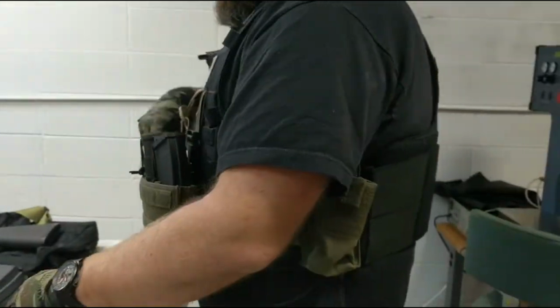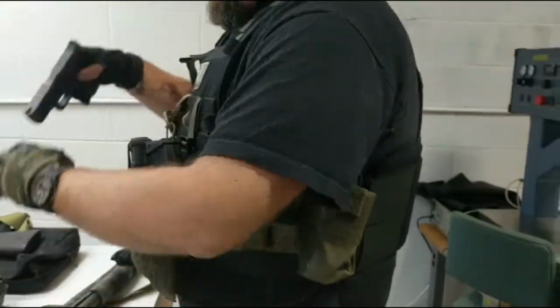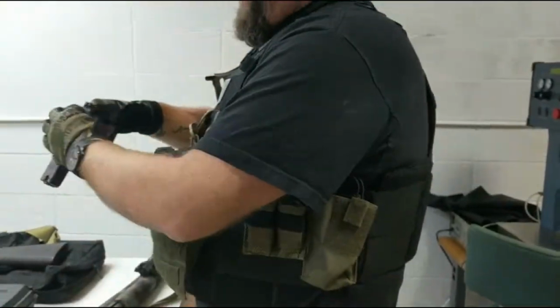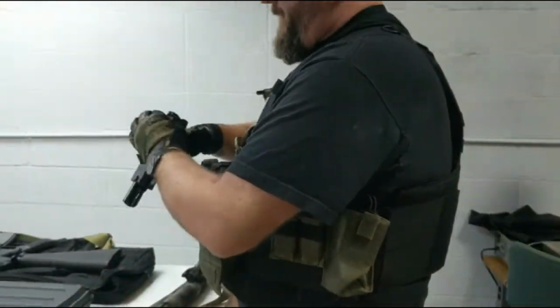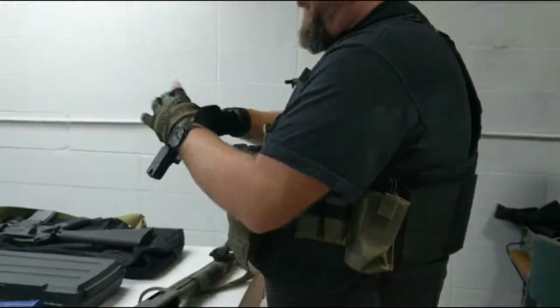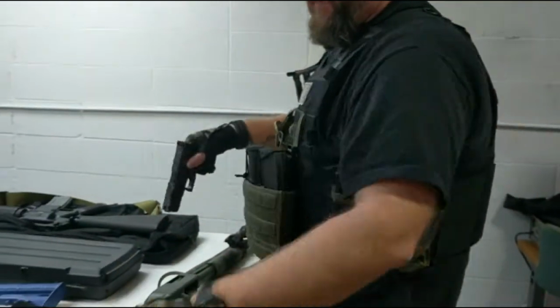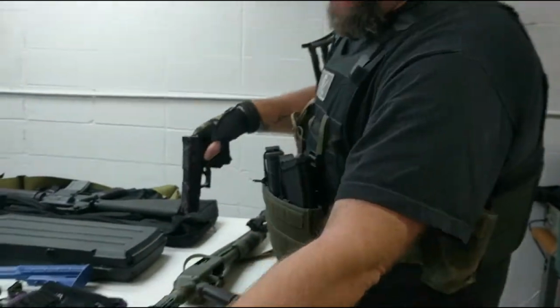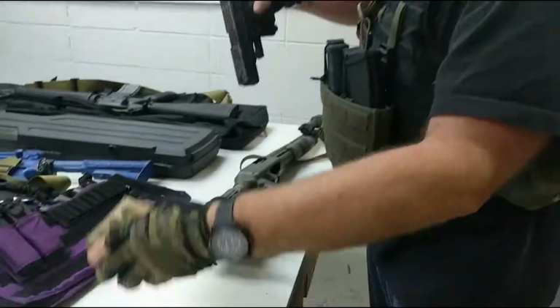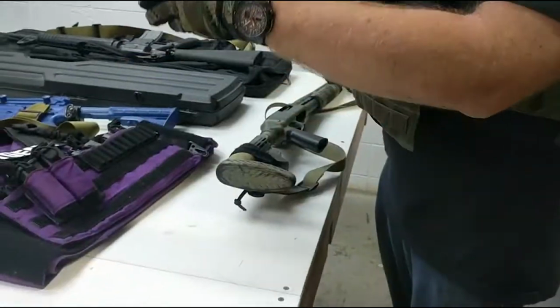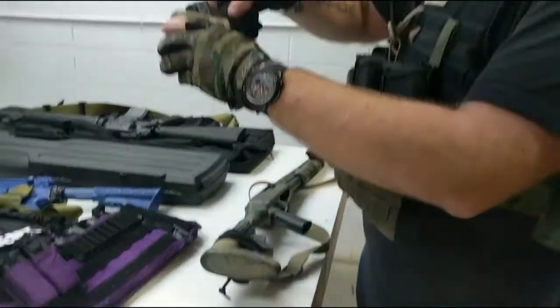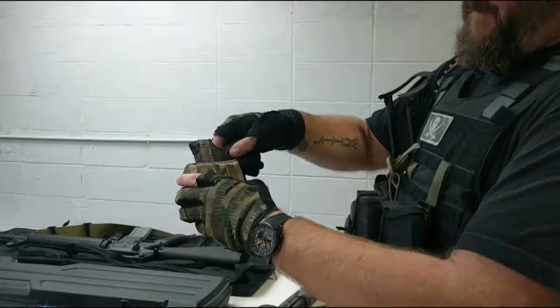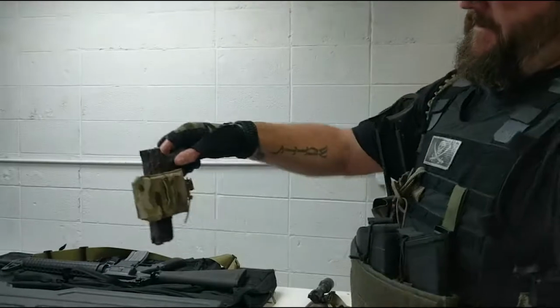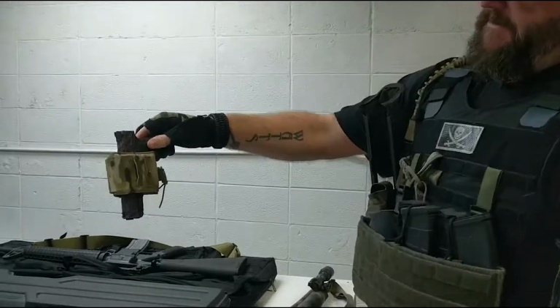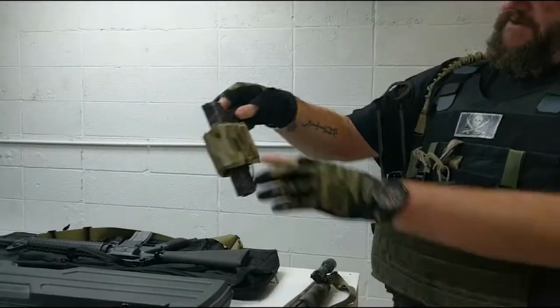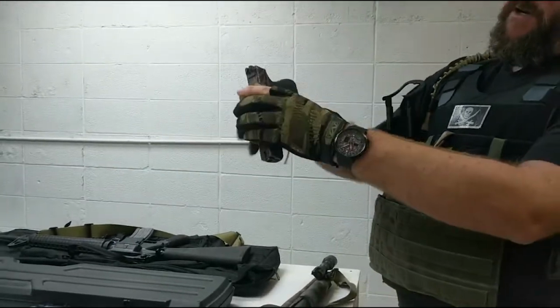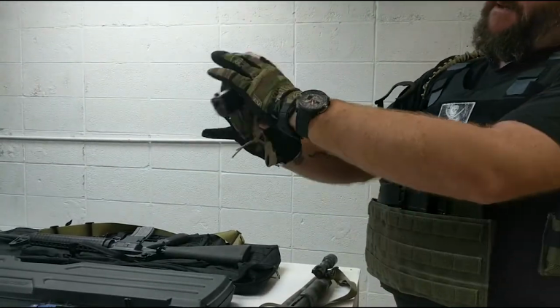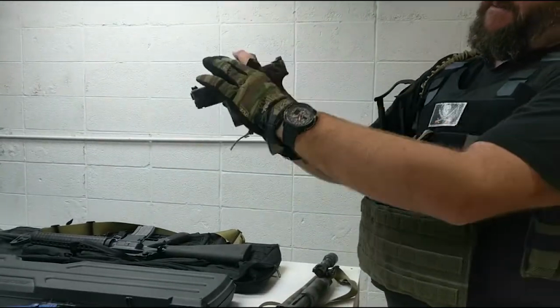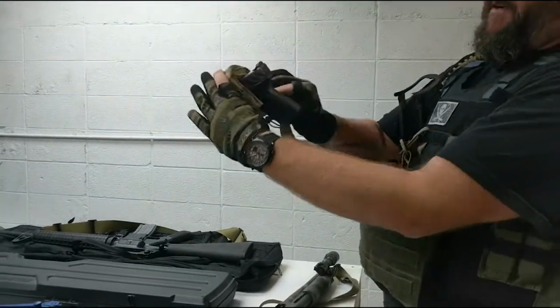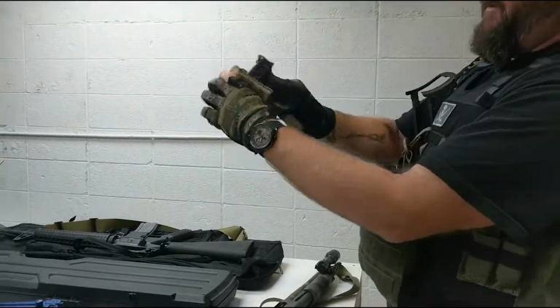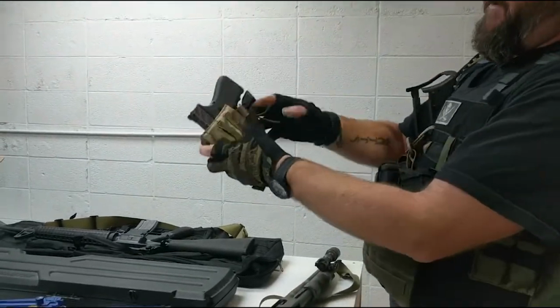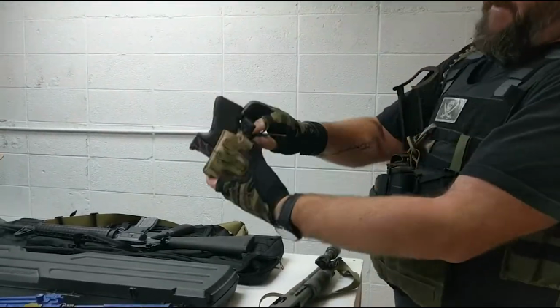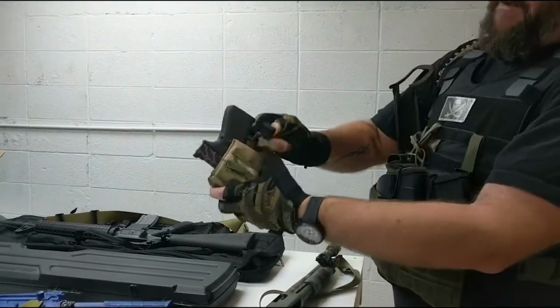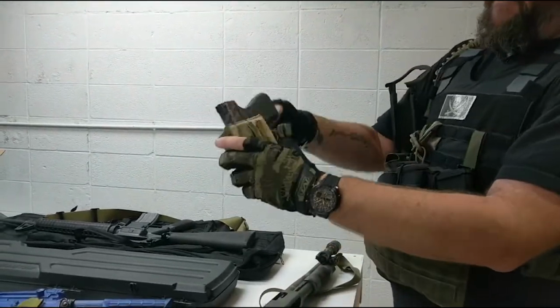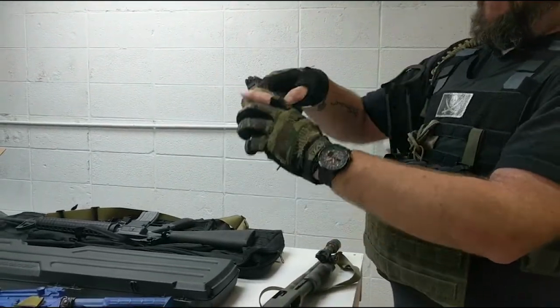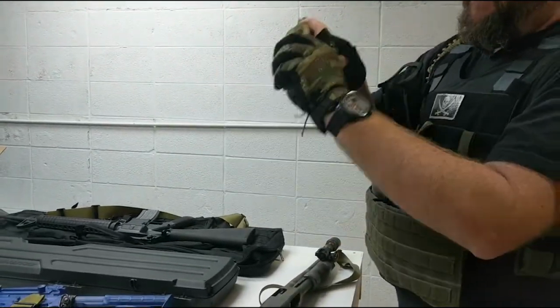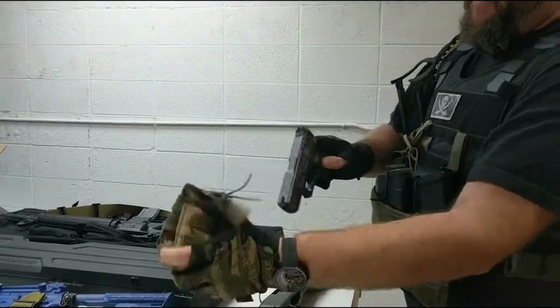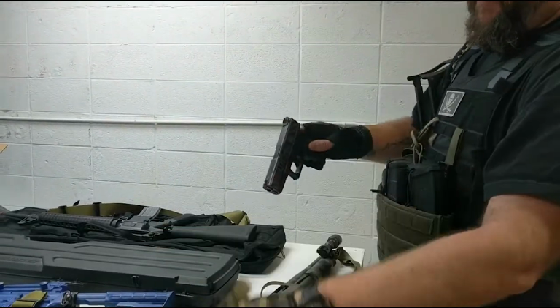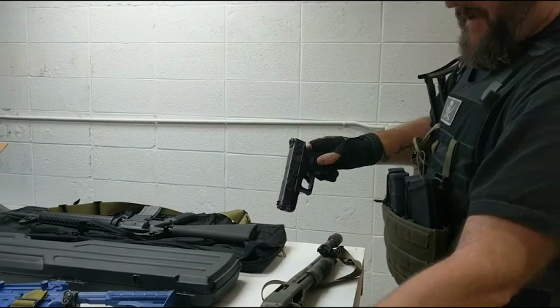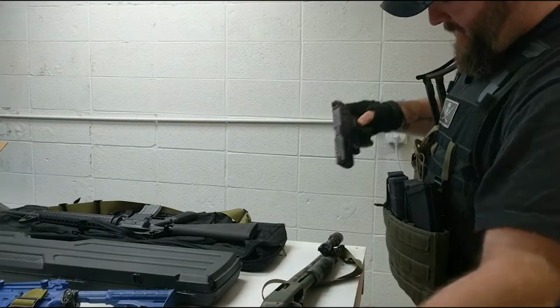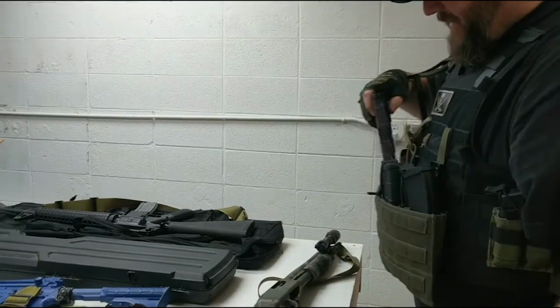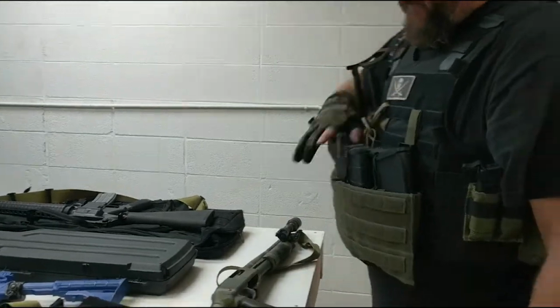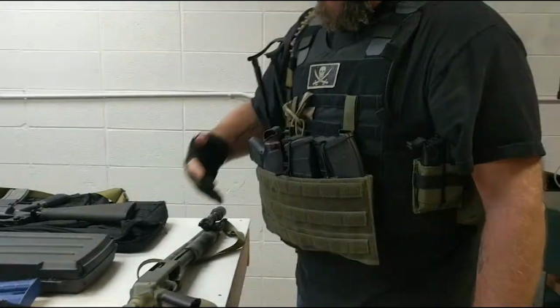Right, even down to my little Glock 19 here. Very secure, not going anywhere. The tab can come over, pull it away, and it unlocks from the weapon.